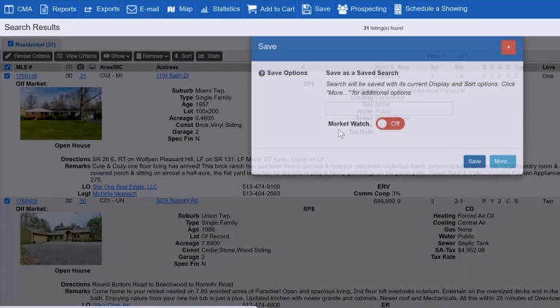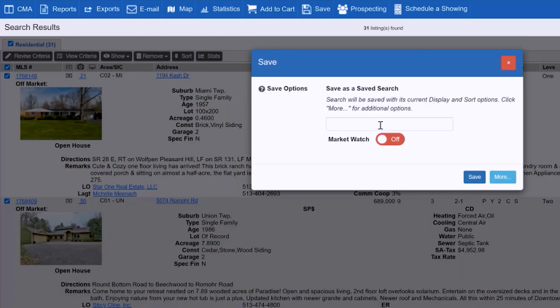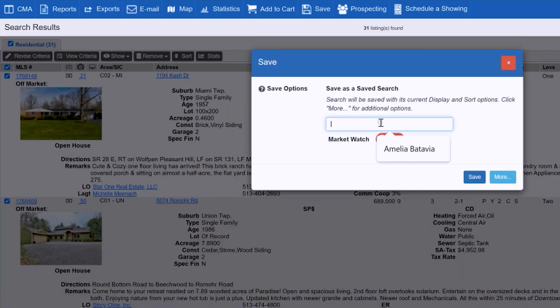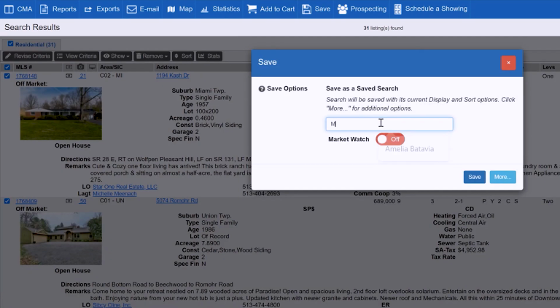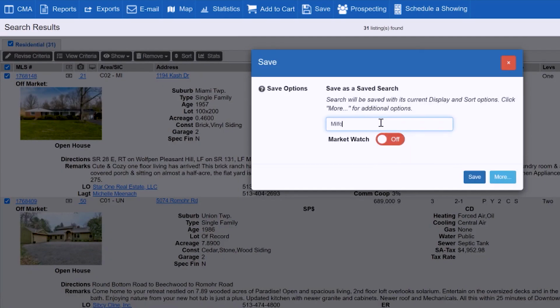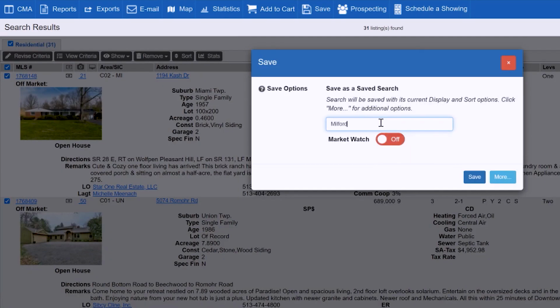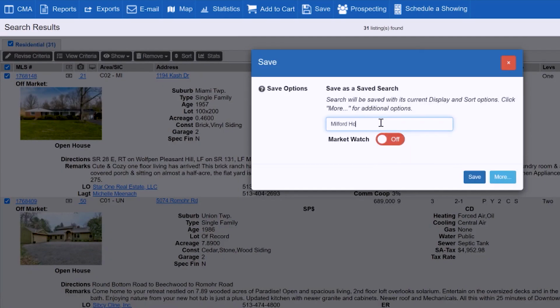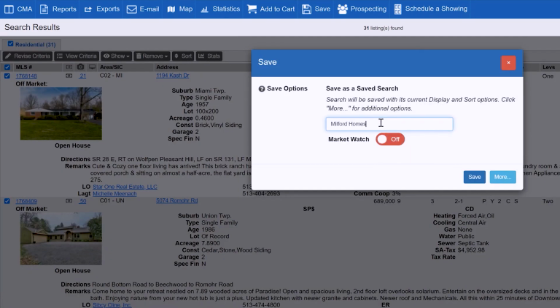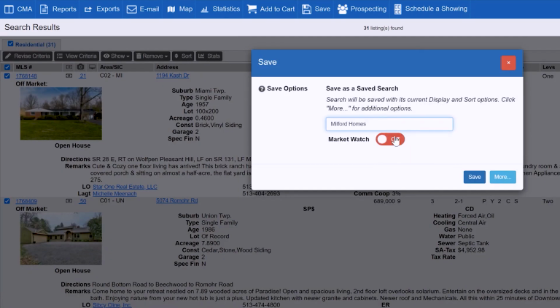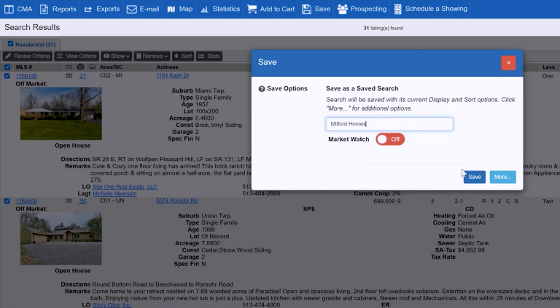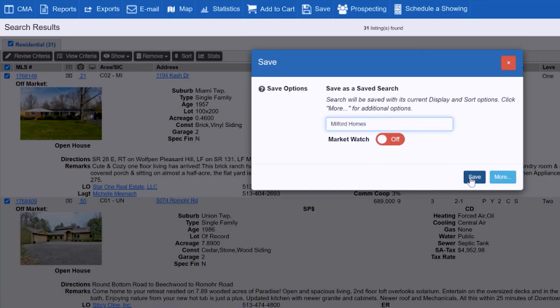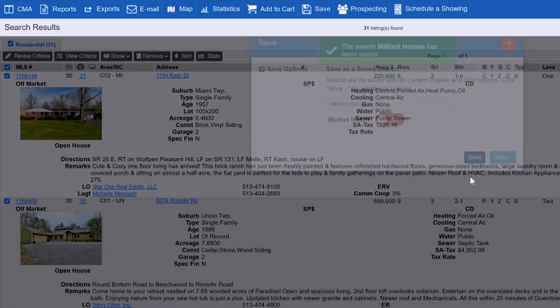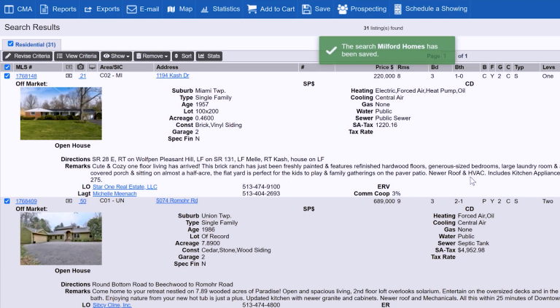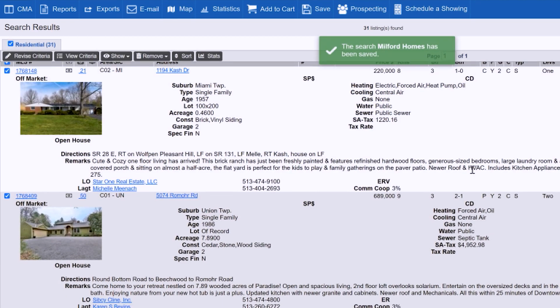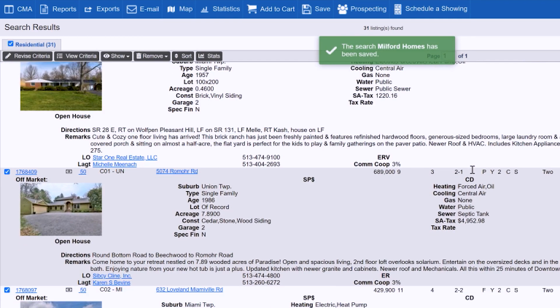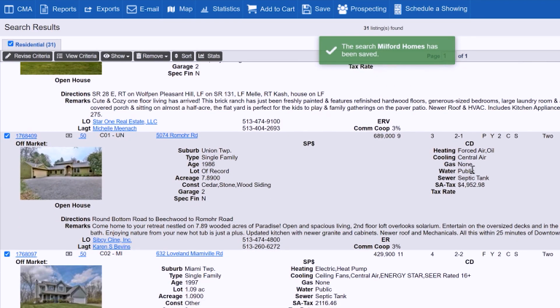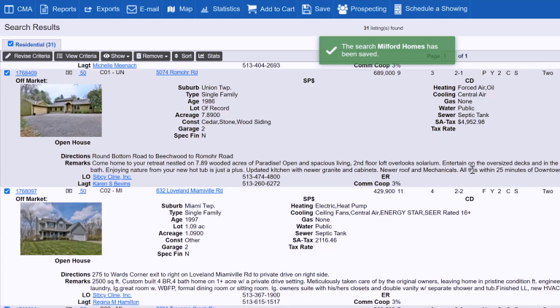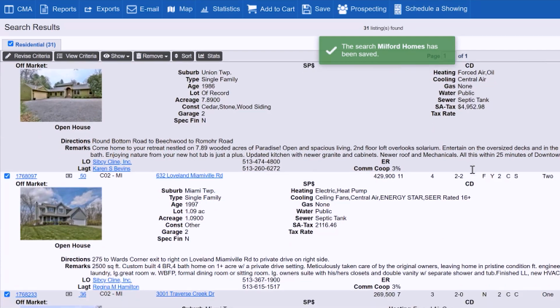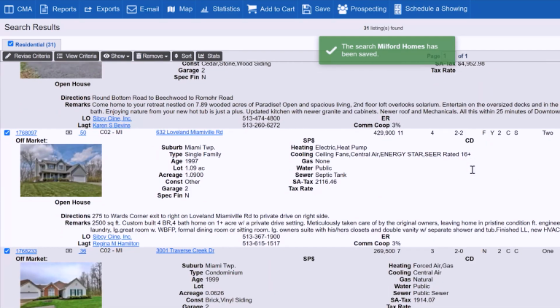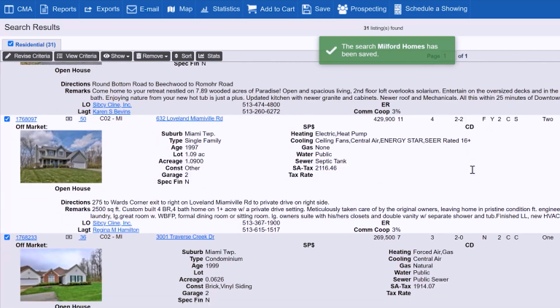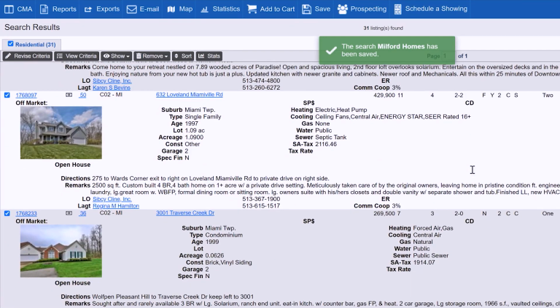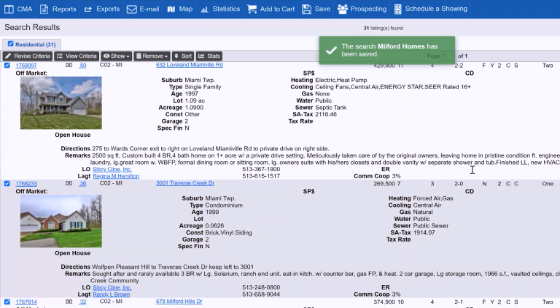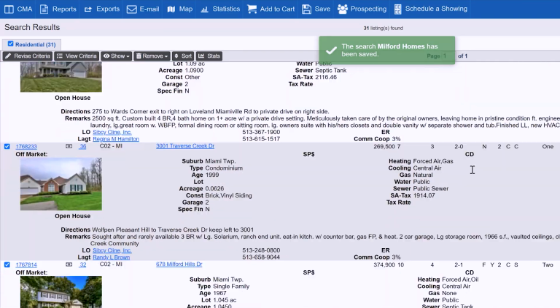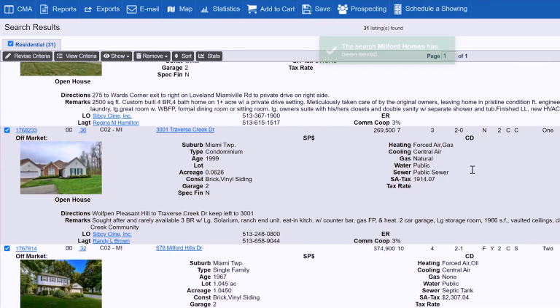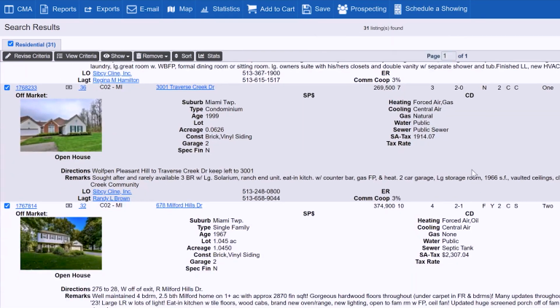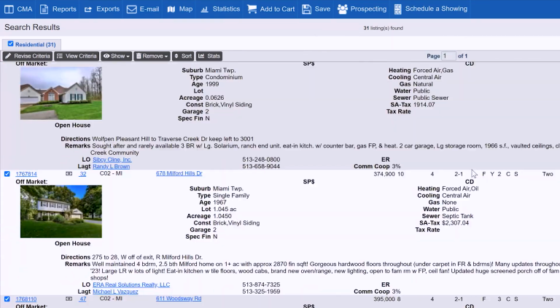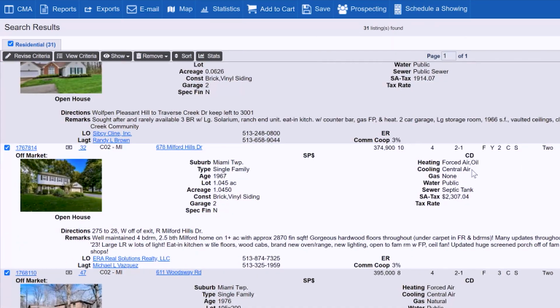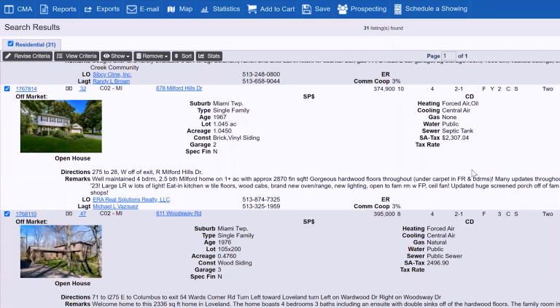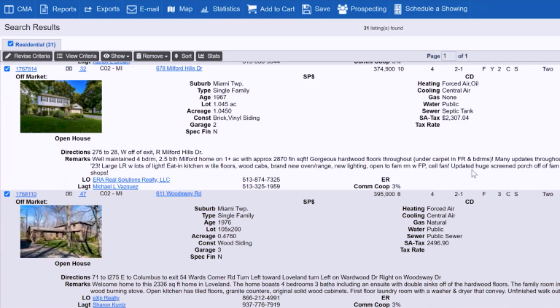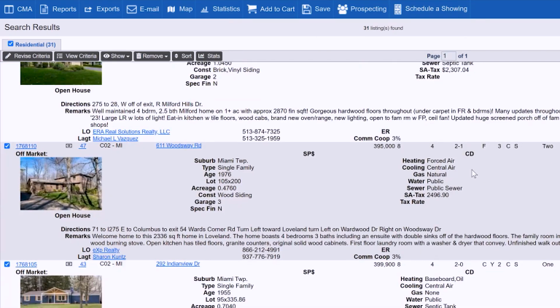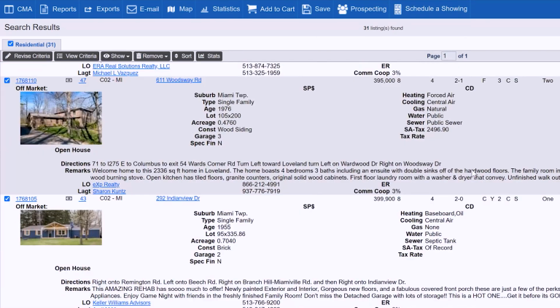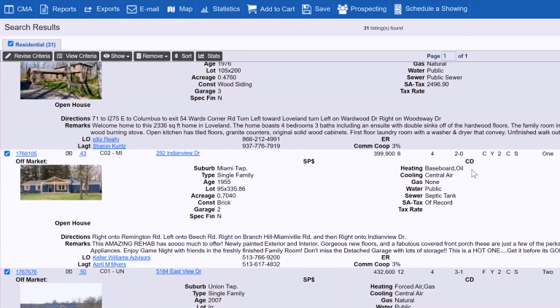The beauty of this site is it's immediate and it's accurate. Sometimes with third-party web sources for listings, information can be inaccurate or dated. This will be coming directly from the source, so it's going to be accurate information.